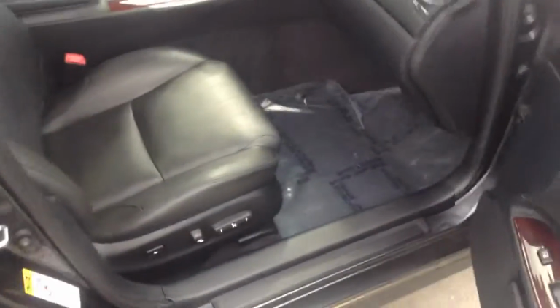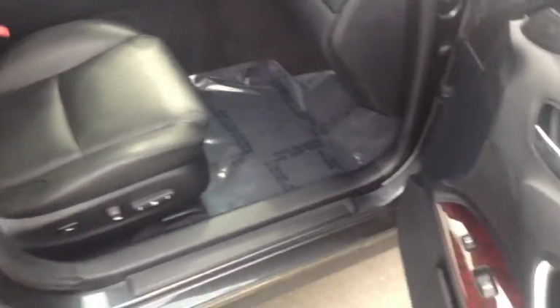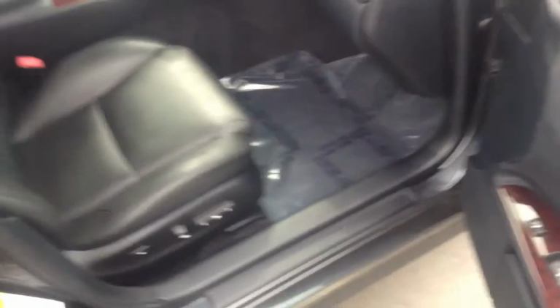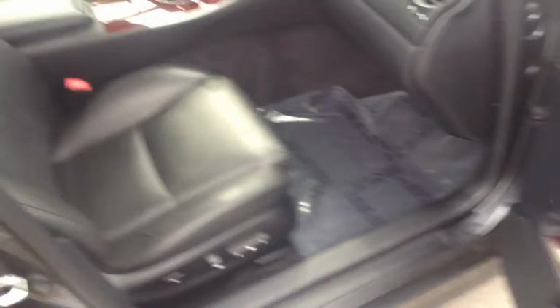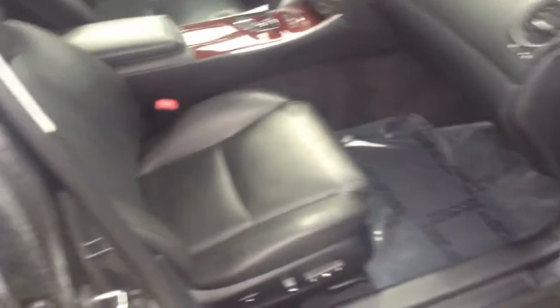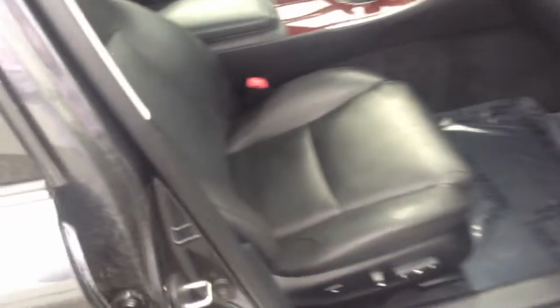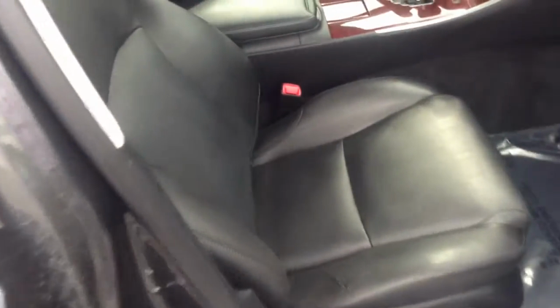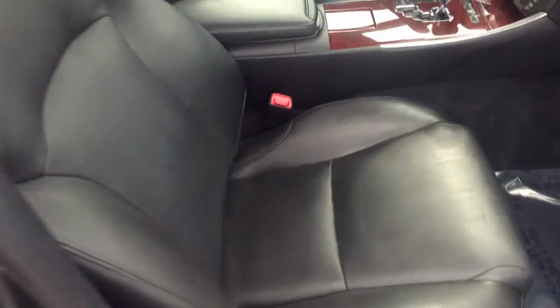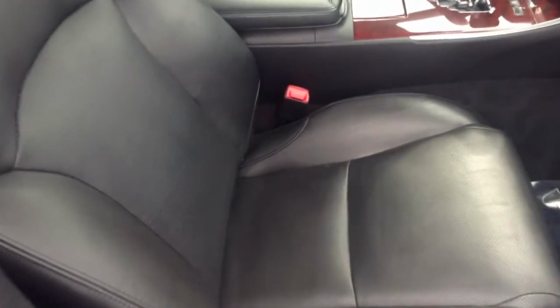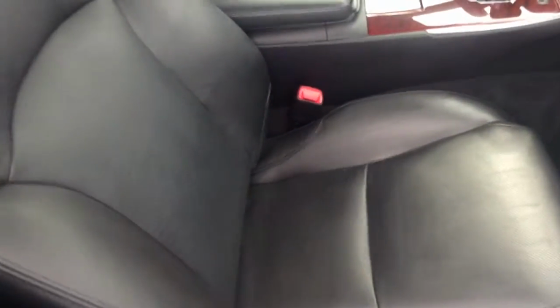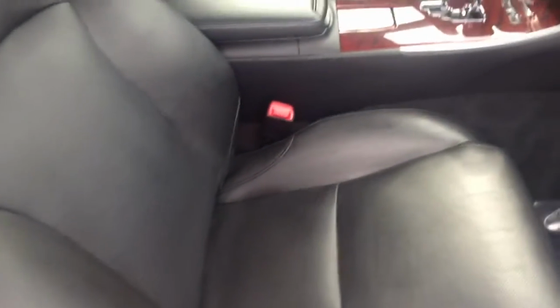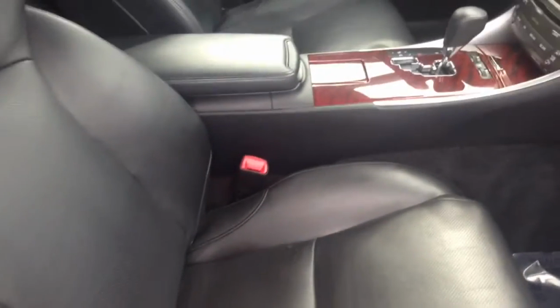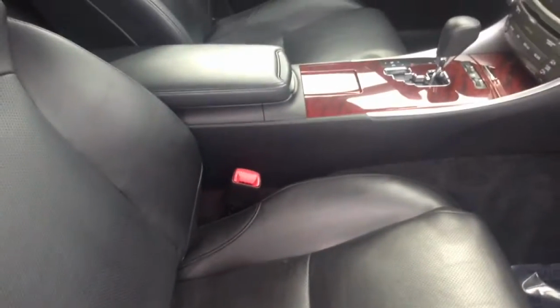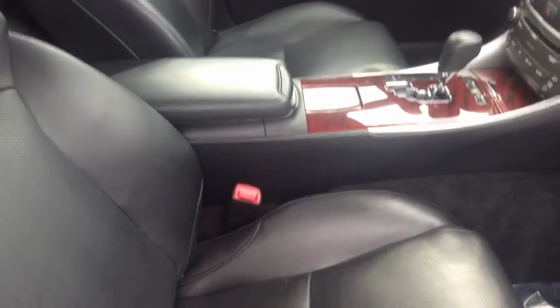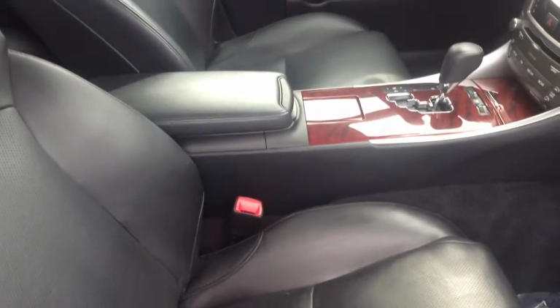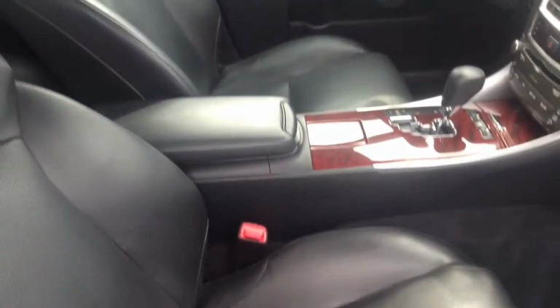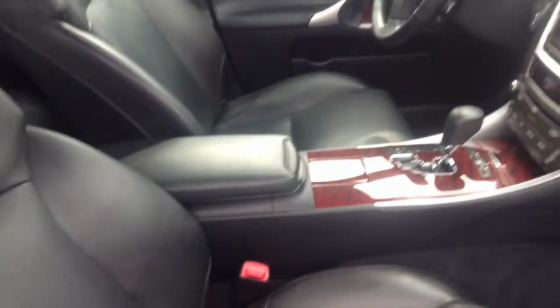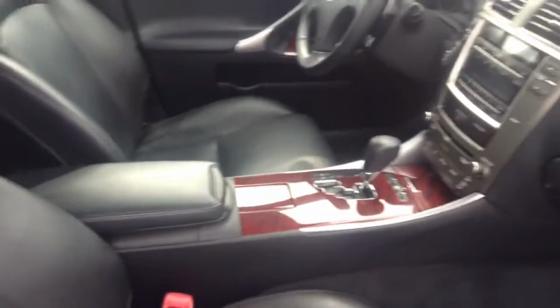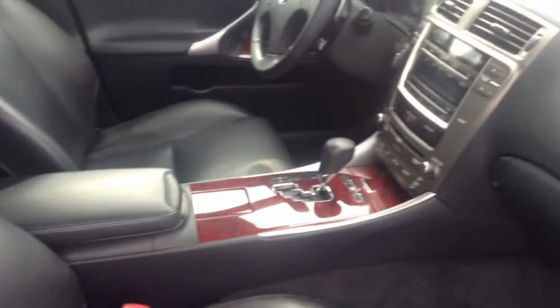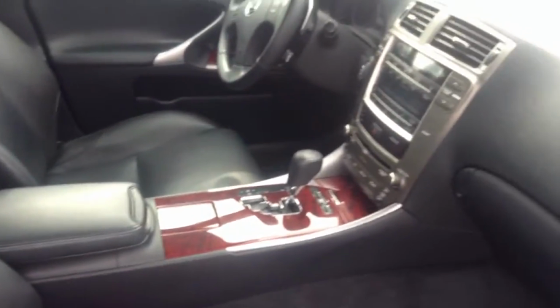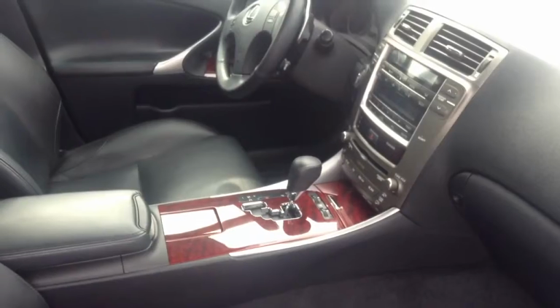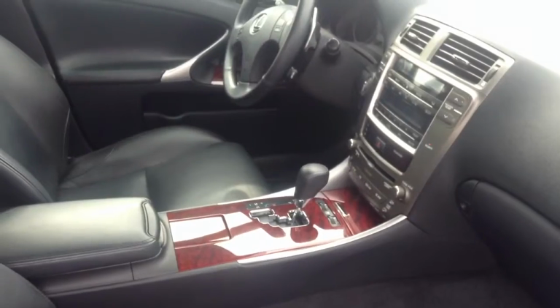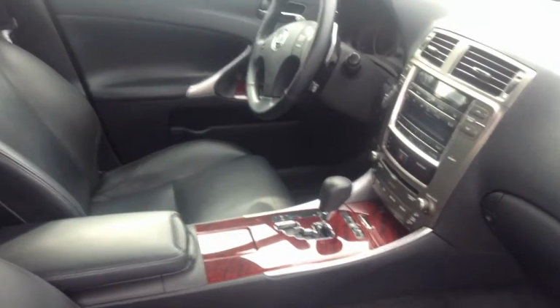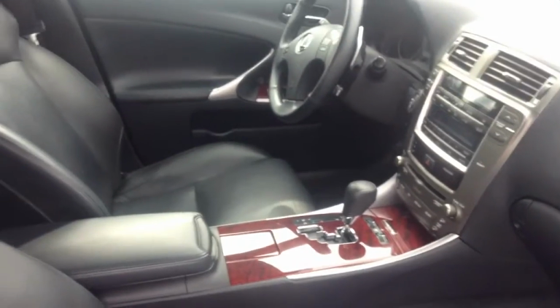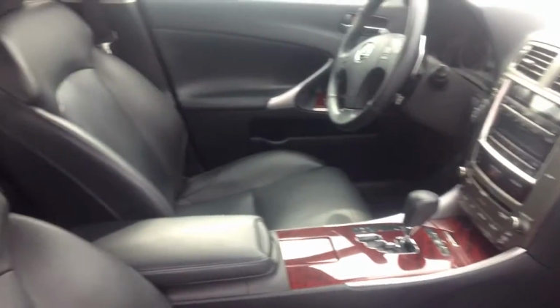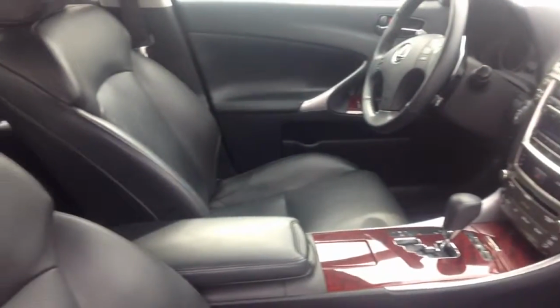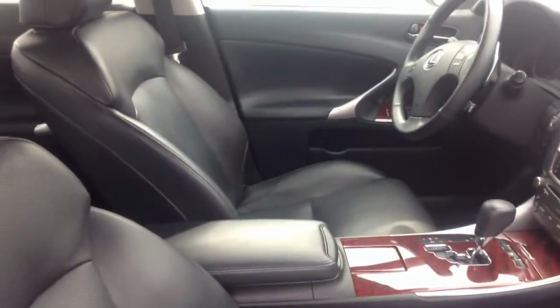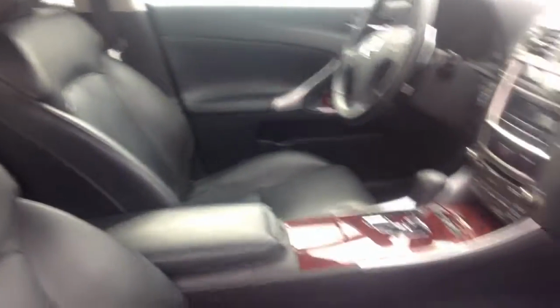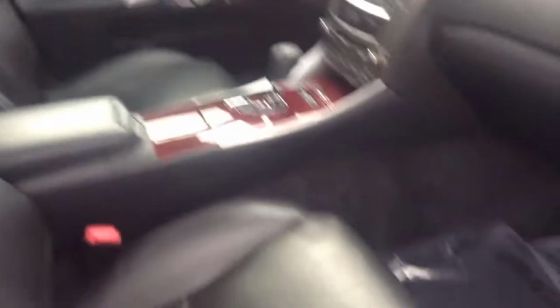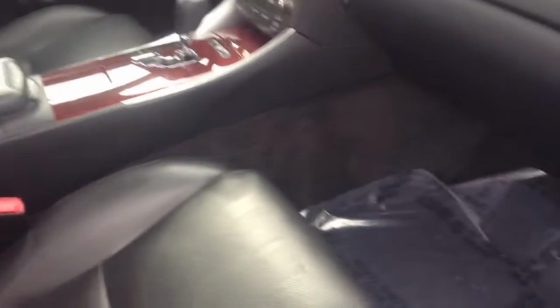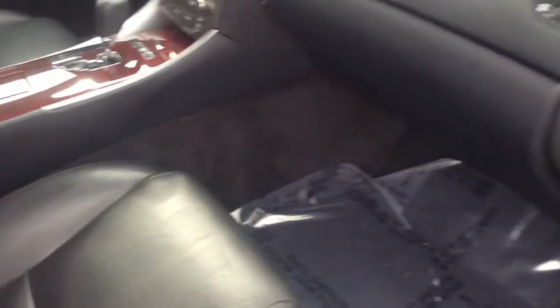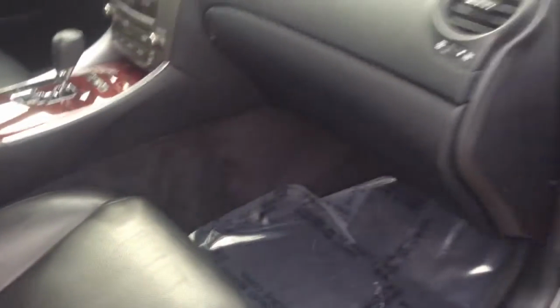Leather seats in immaculate condition, the wood grain trim — this is a really, really clean vehicle here. Somebody took good care of it.